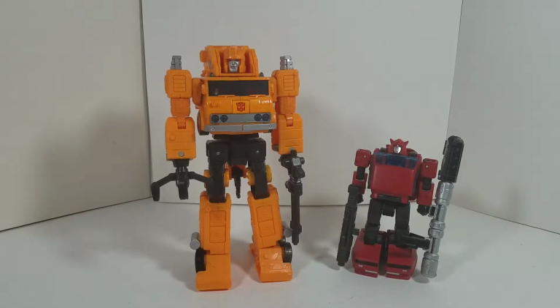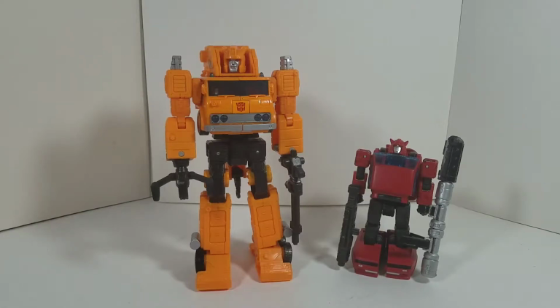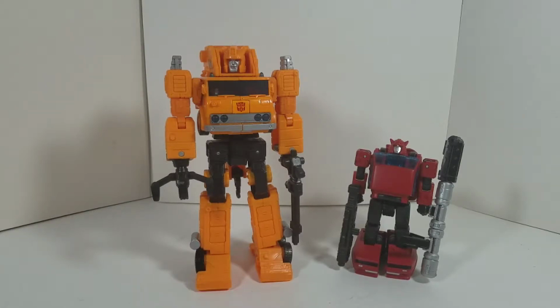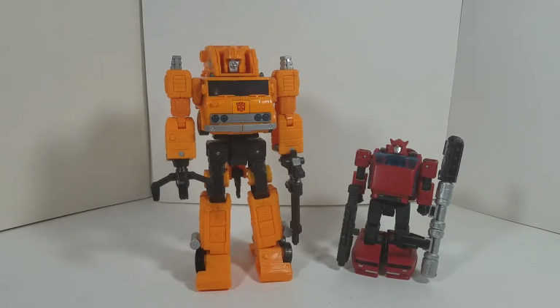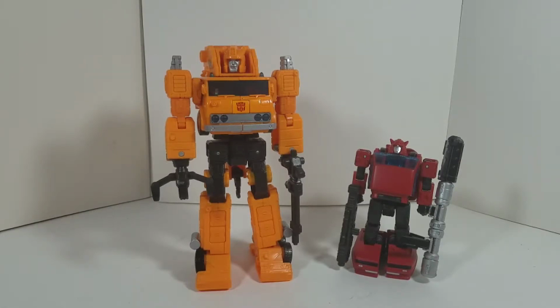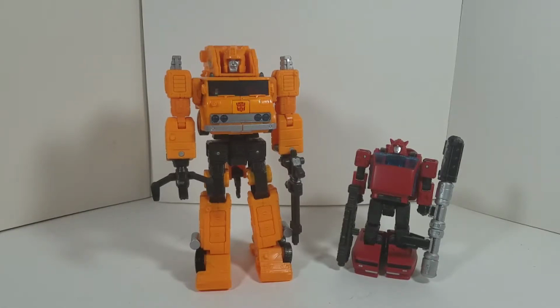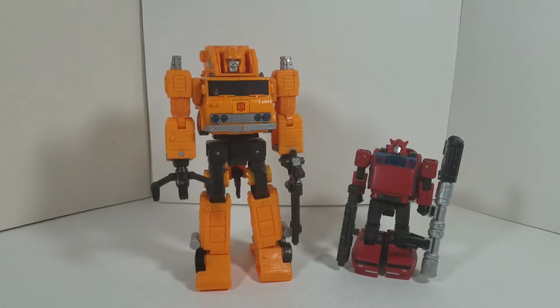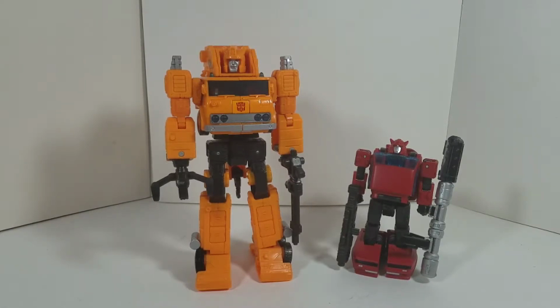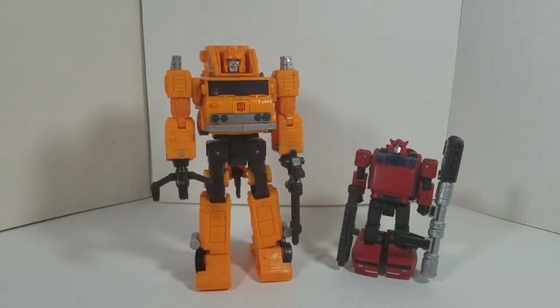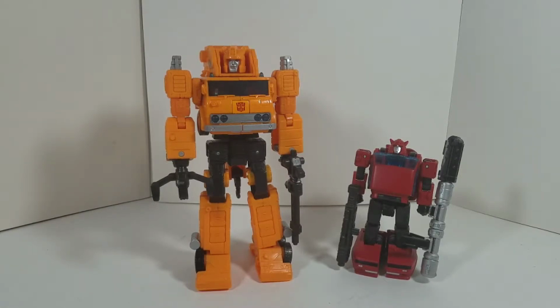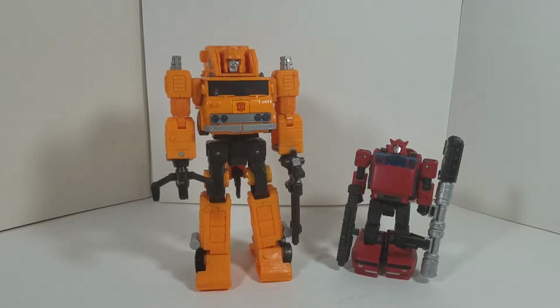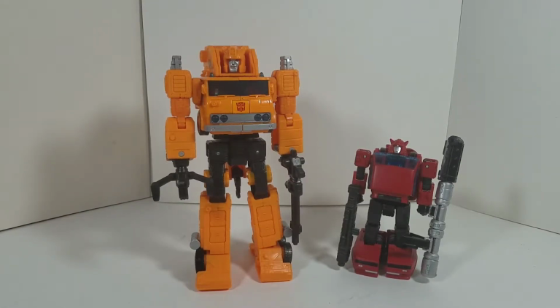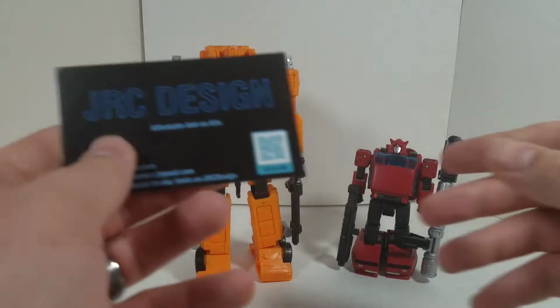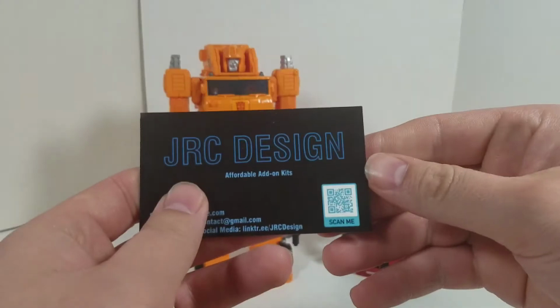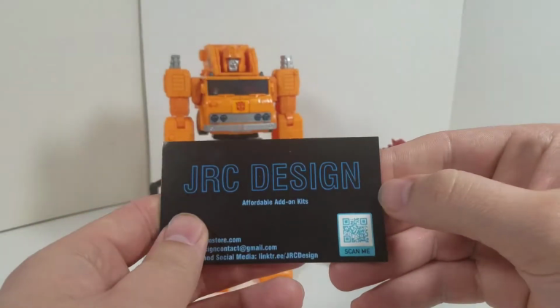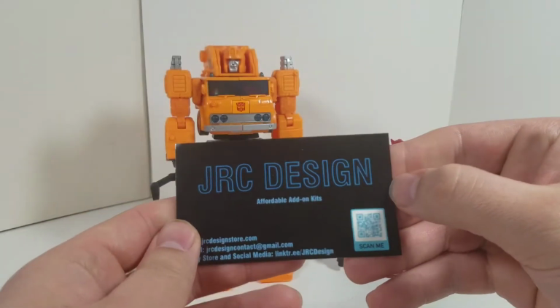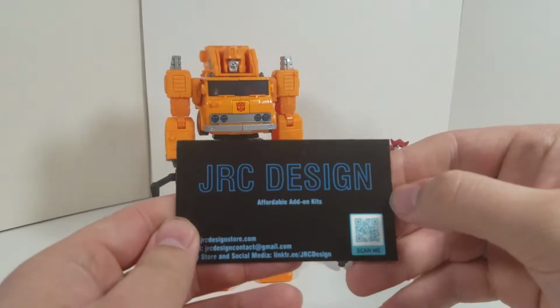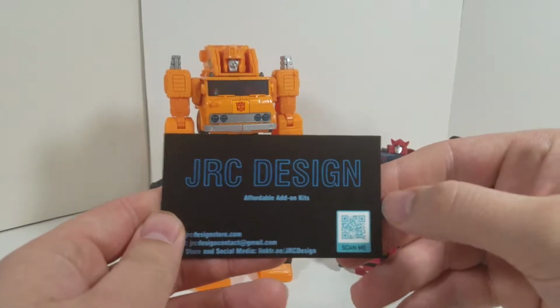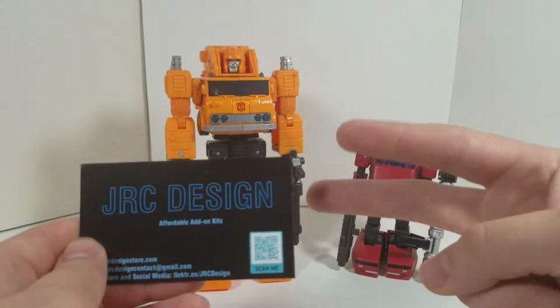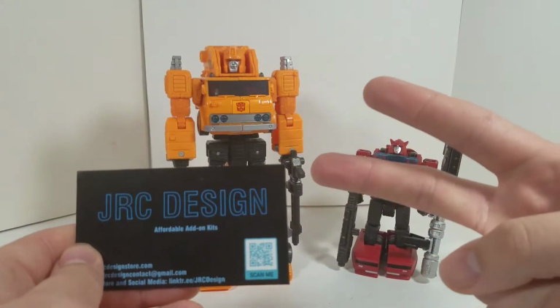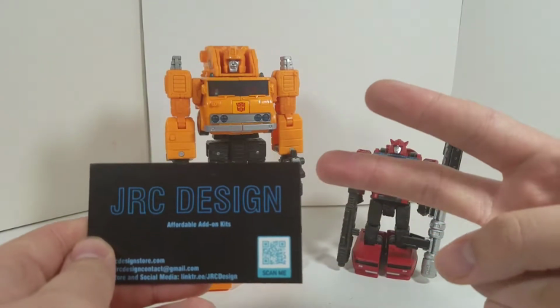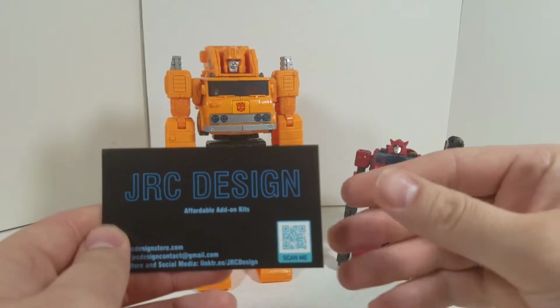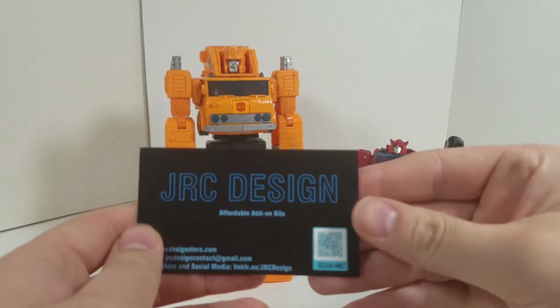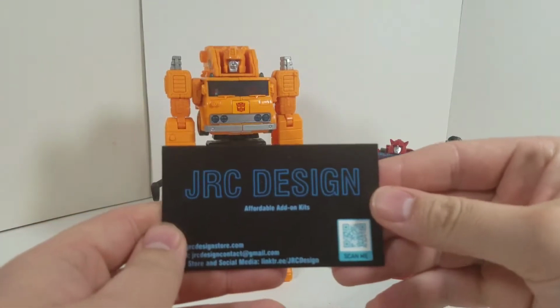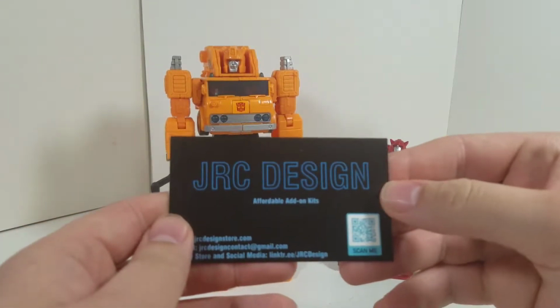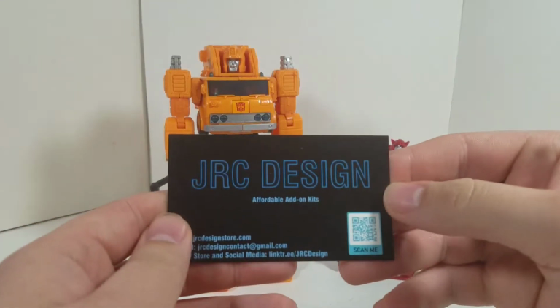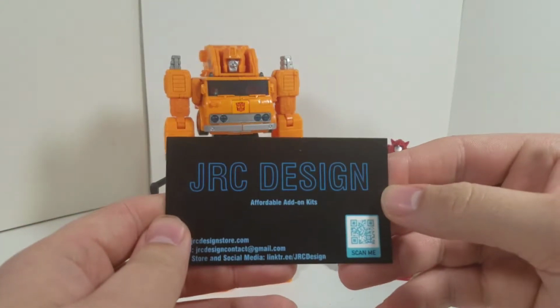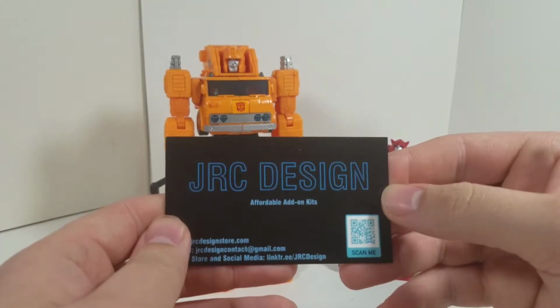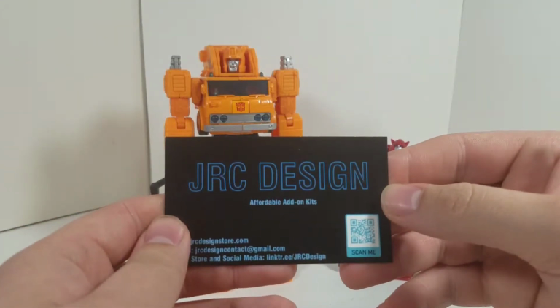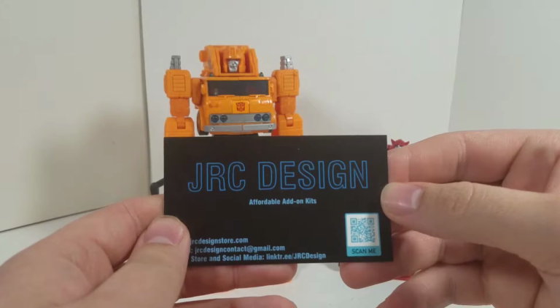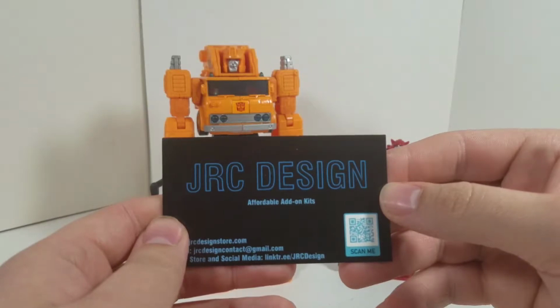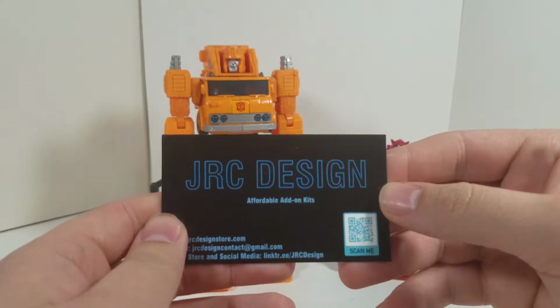Hey guys, Exile Prime here back with another video. Today this is going to be the JRC Design add-on kit, so sit back, relax, and enjoy.